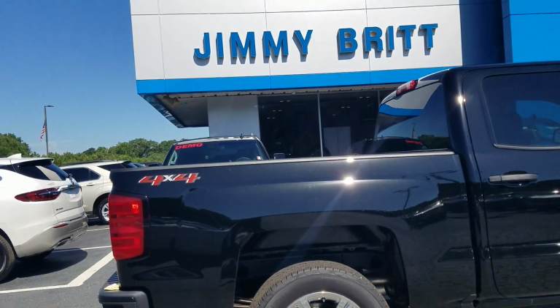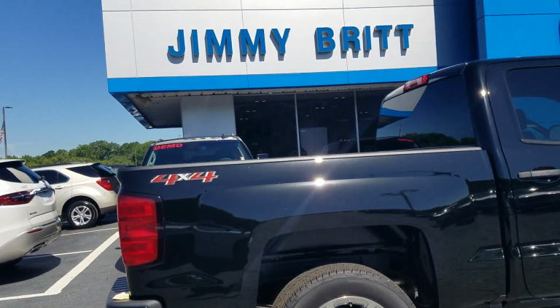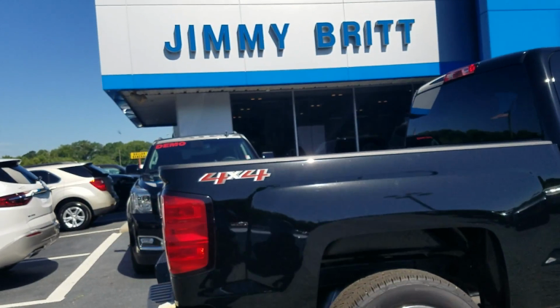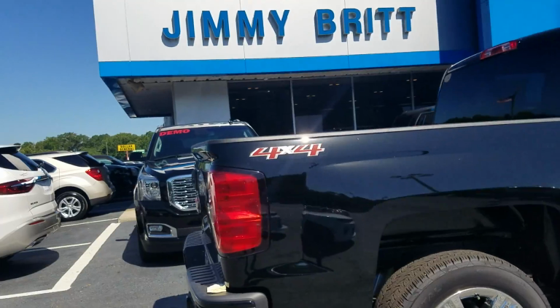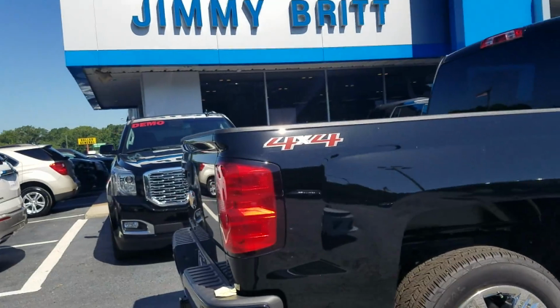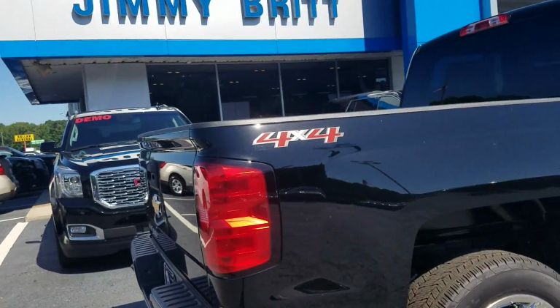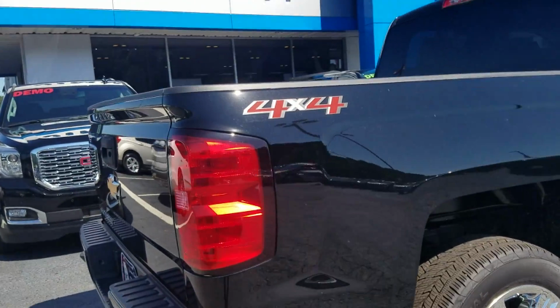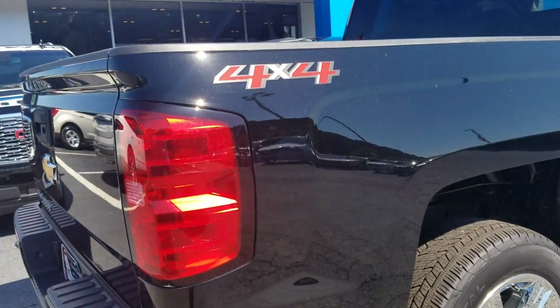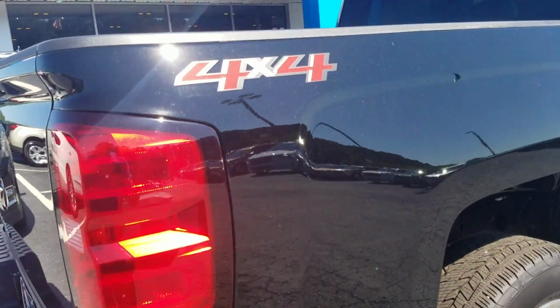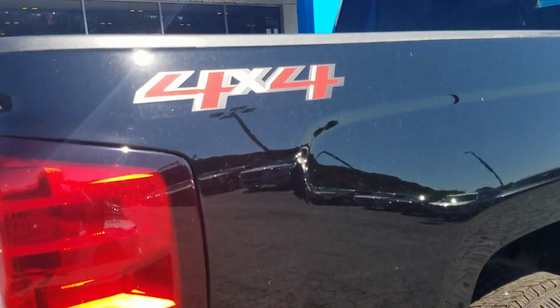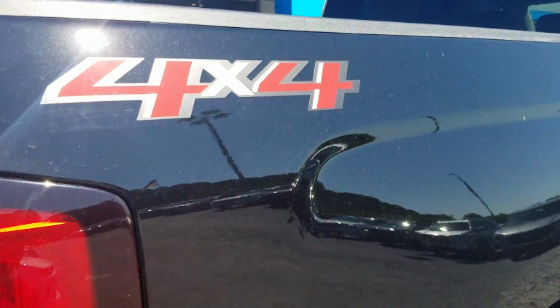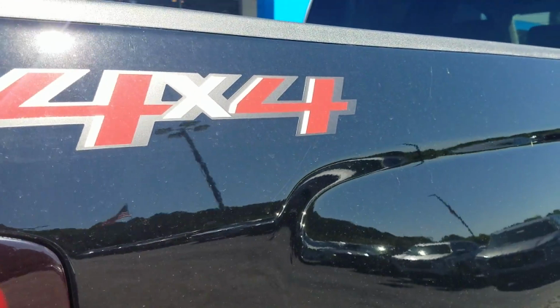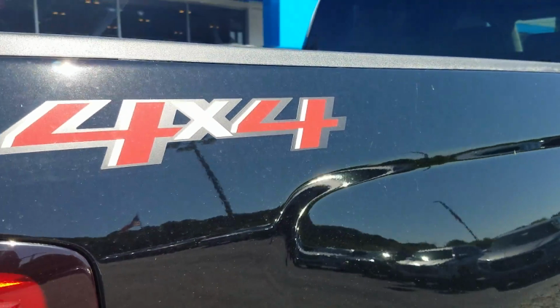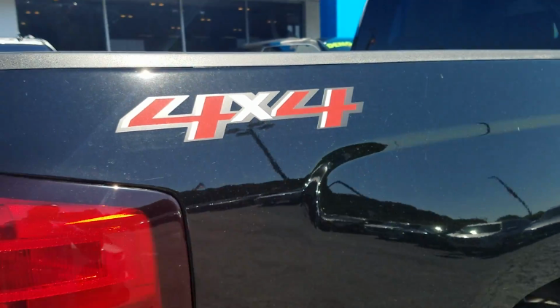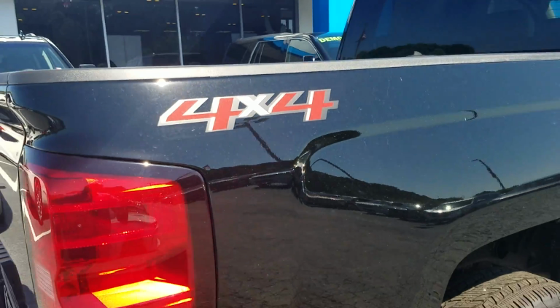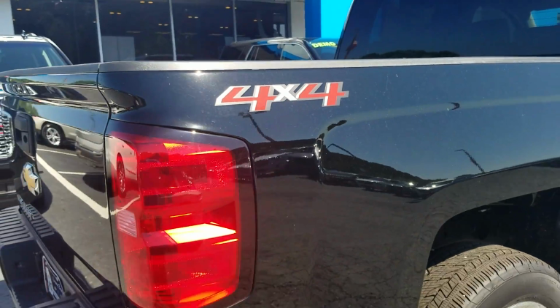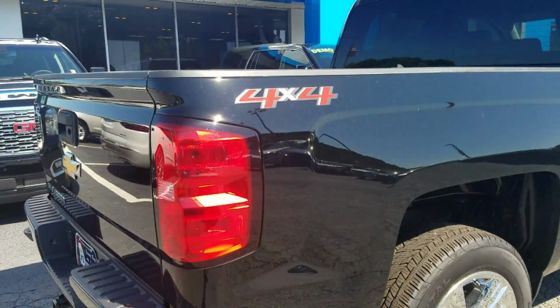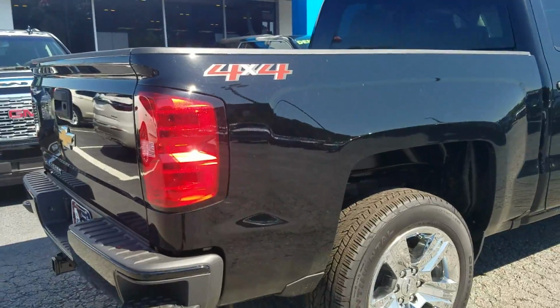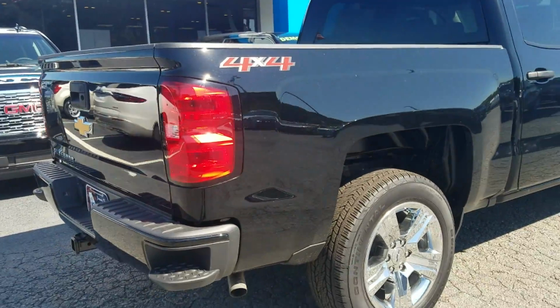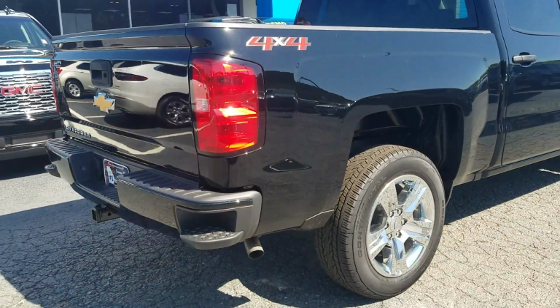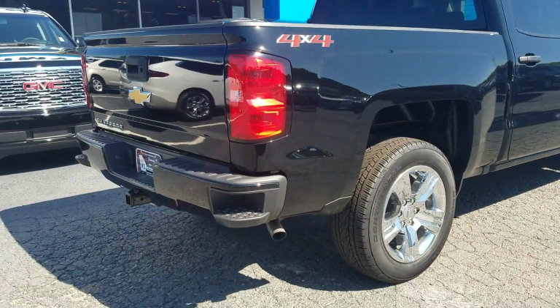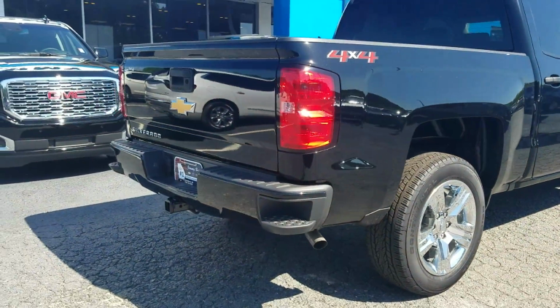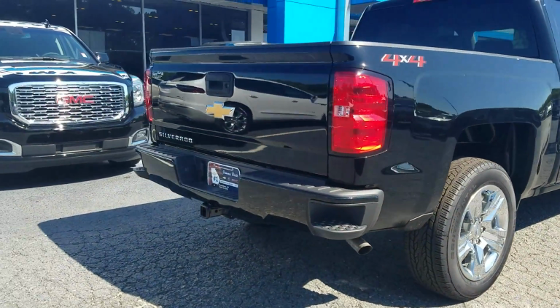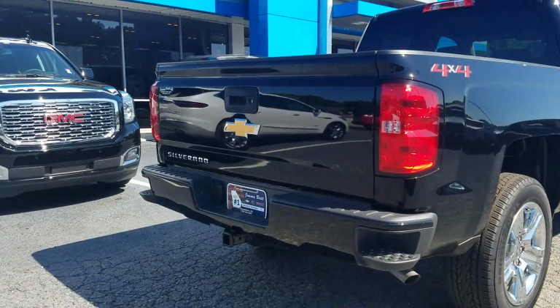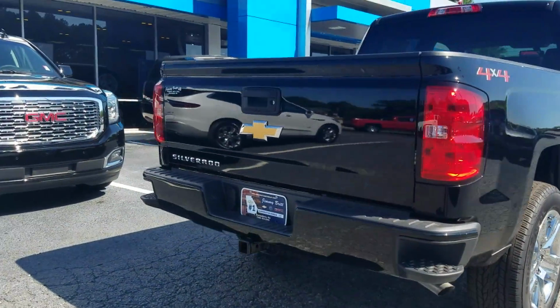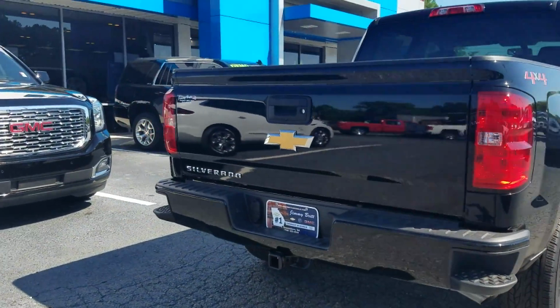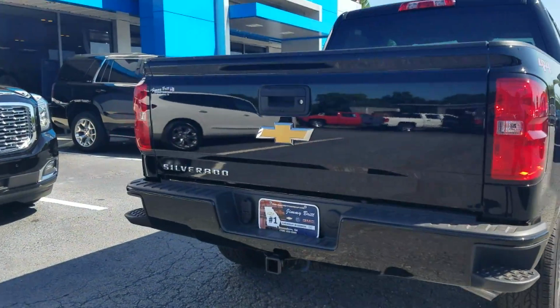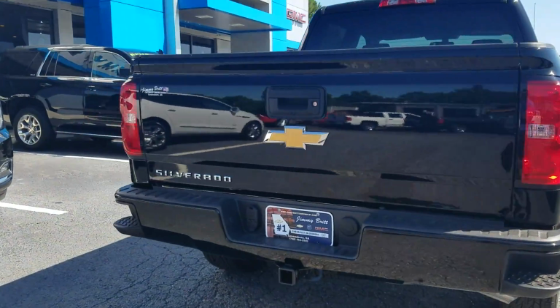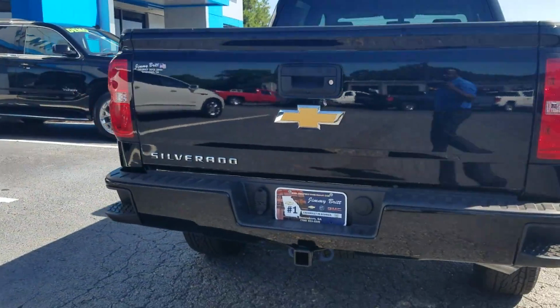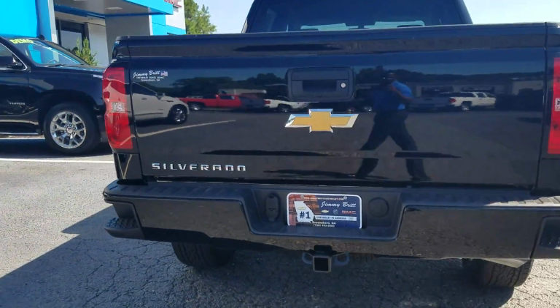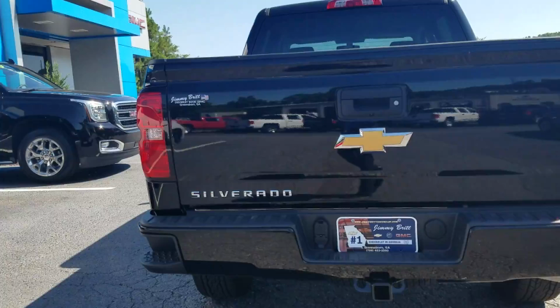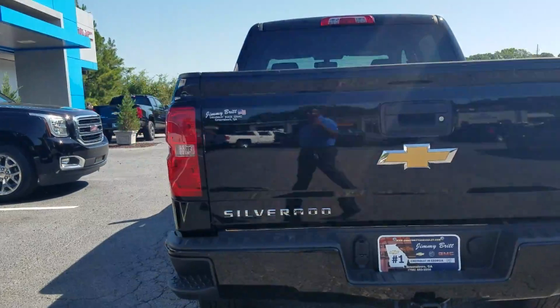Wanted to show you that I actually still do have this one available. This is a 4x4 option, and I also still have the 2WD option available.